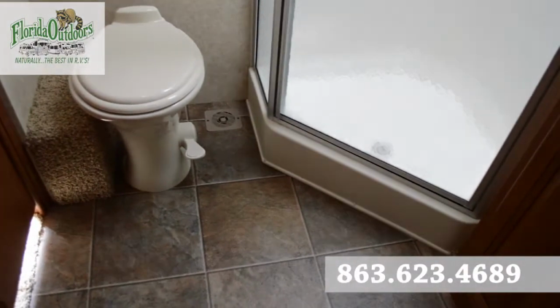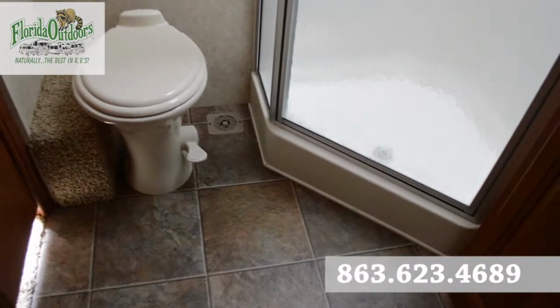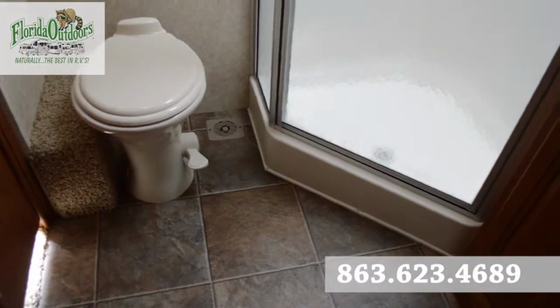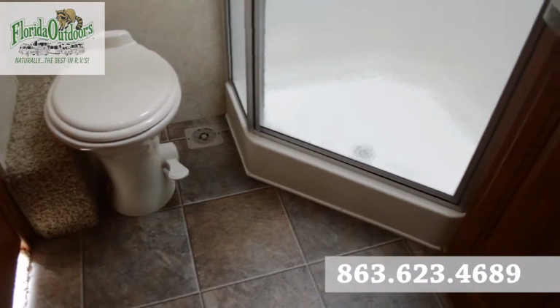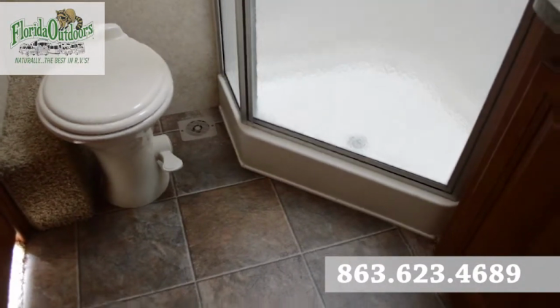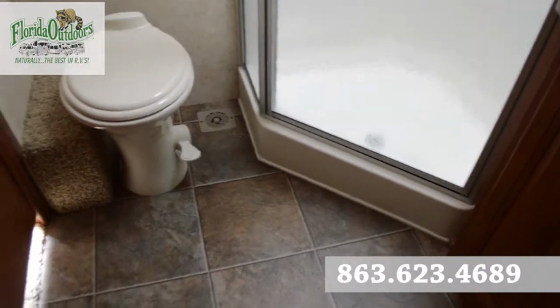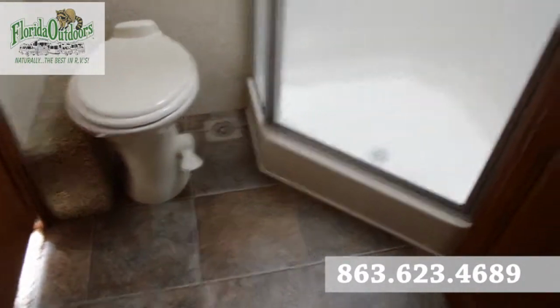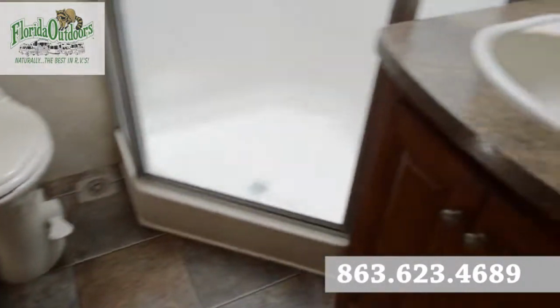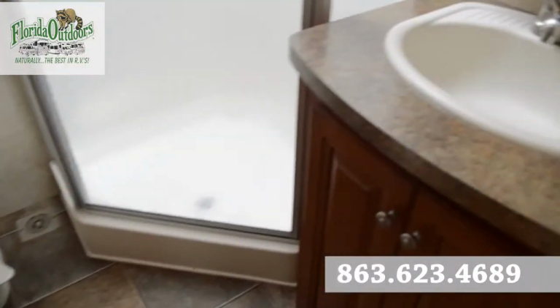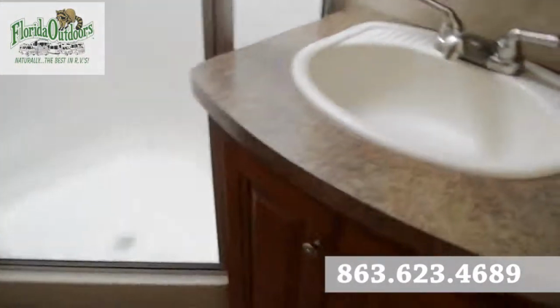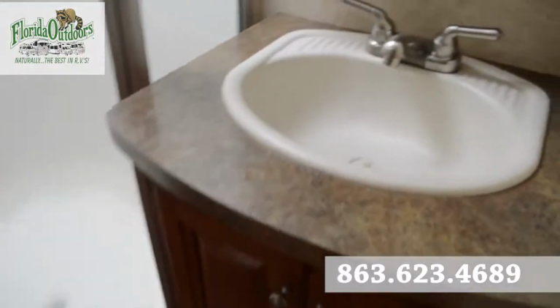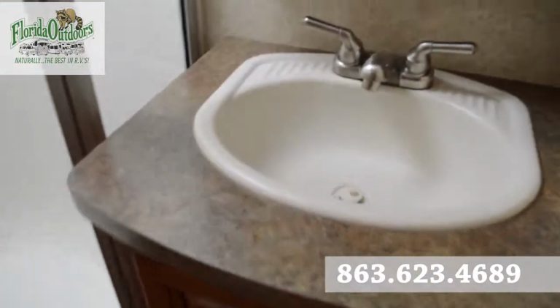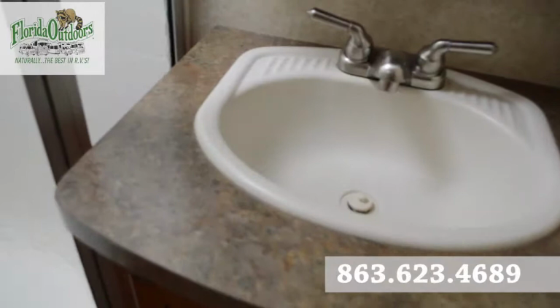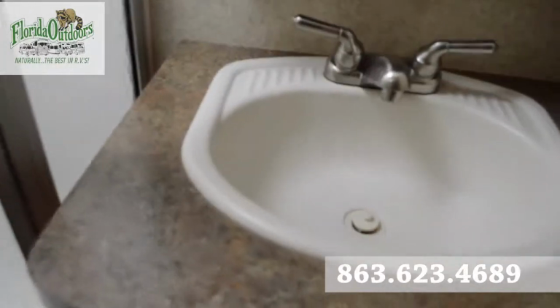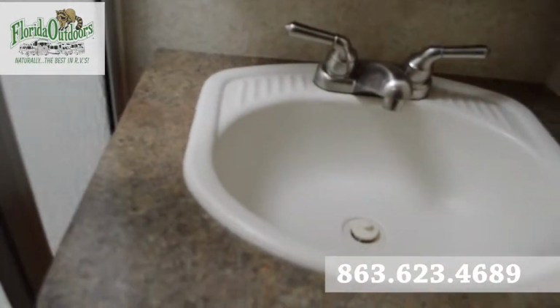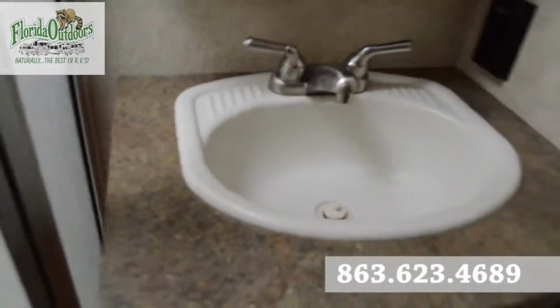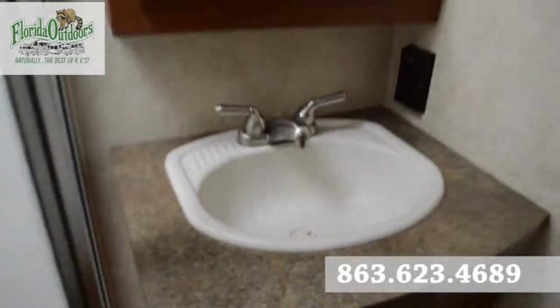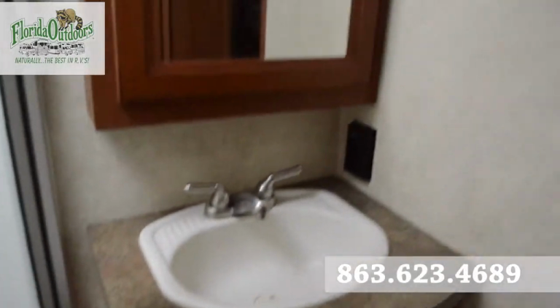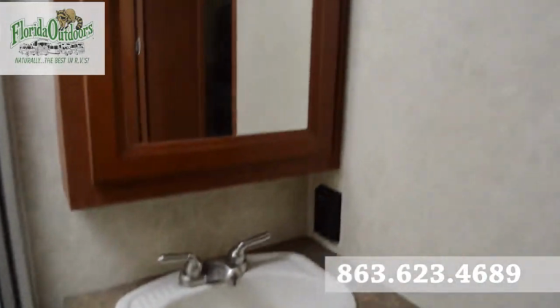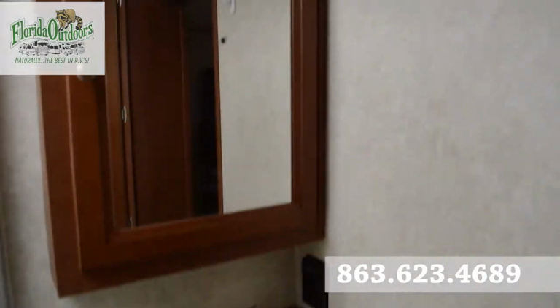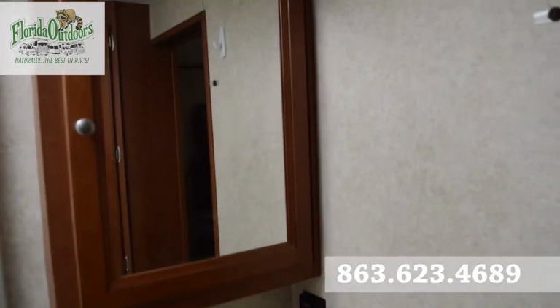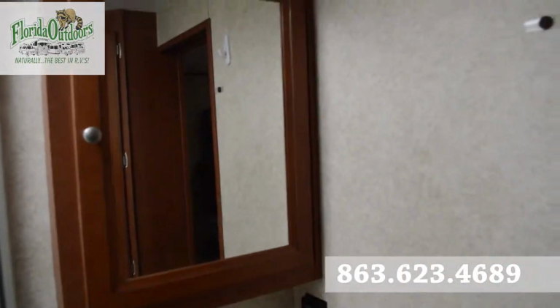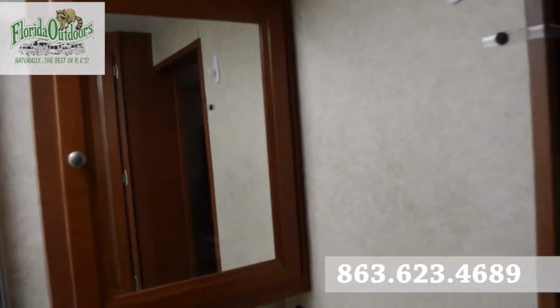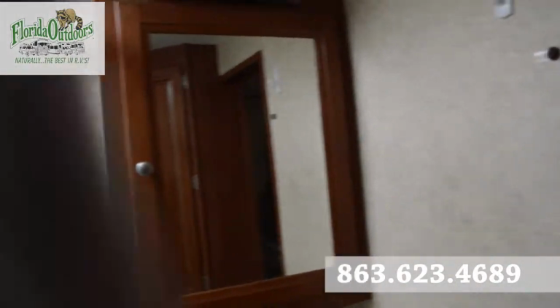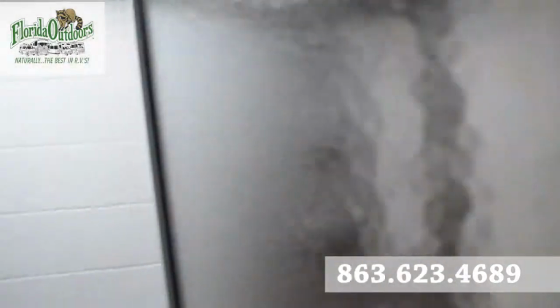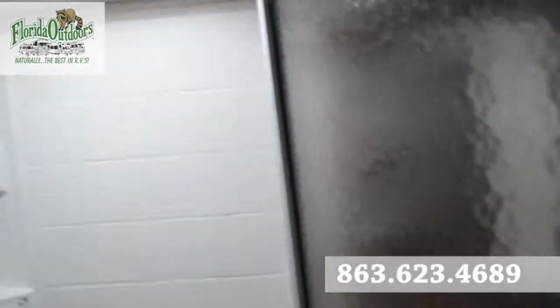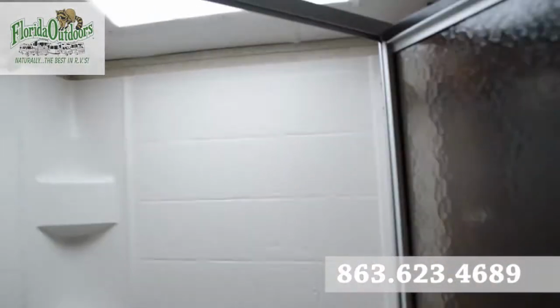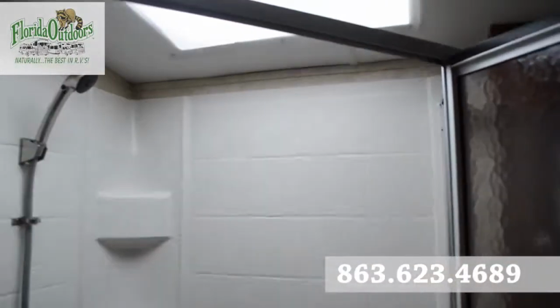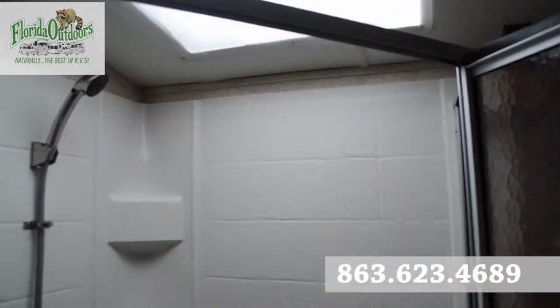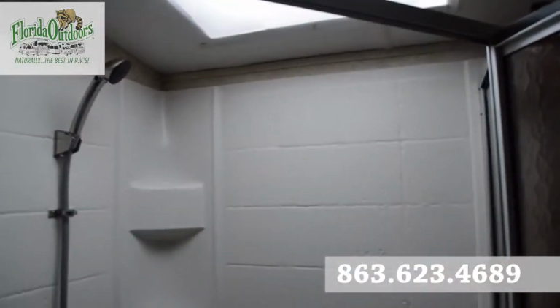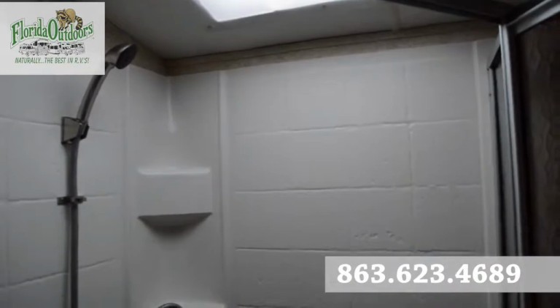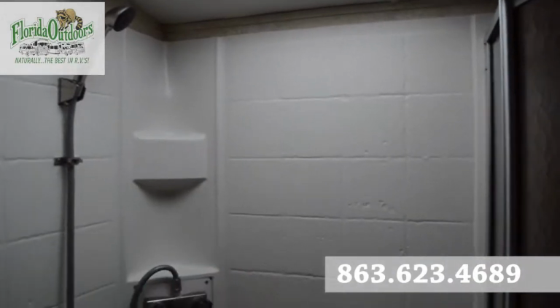Floor flush toilet. Sink area and your medicine cabinet as well. And then your shower.